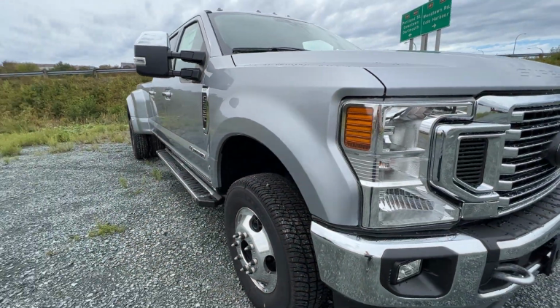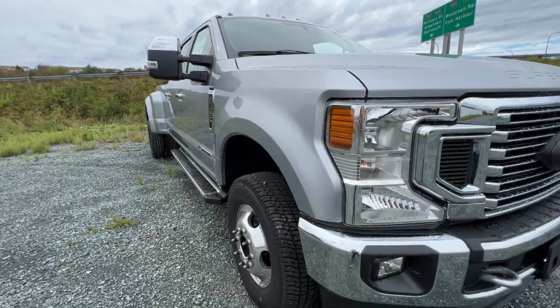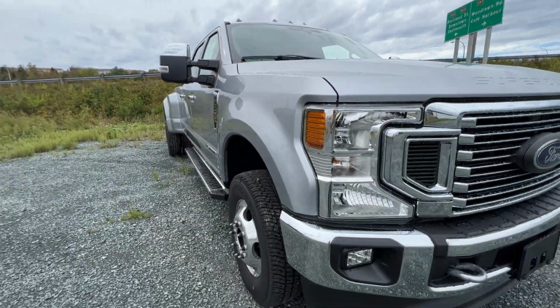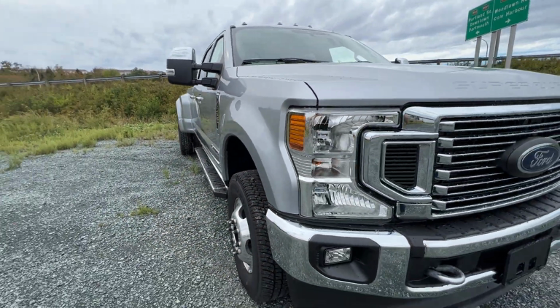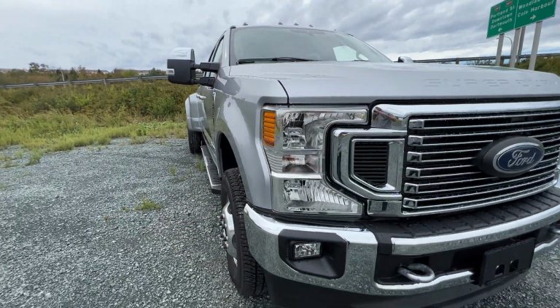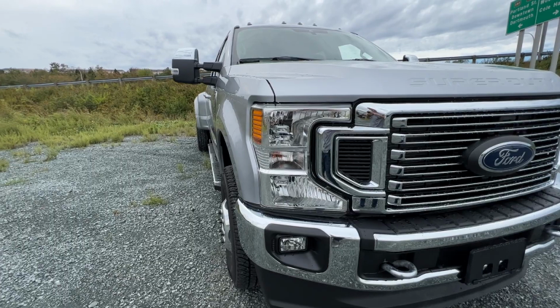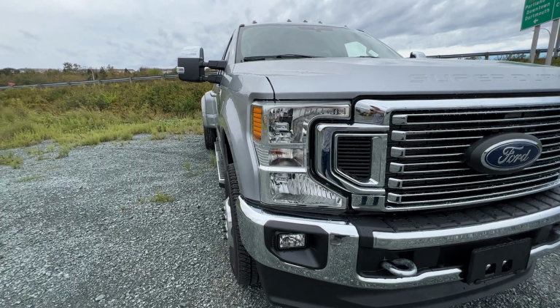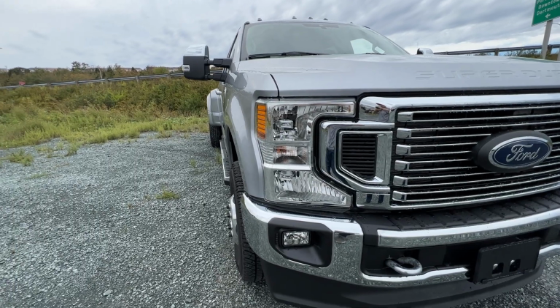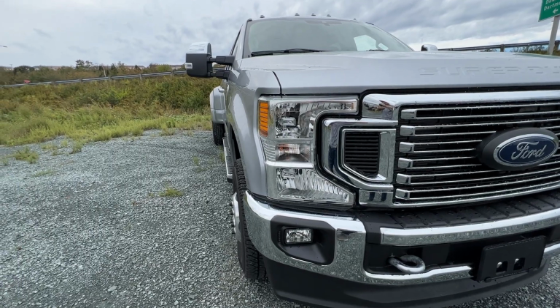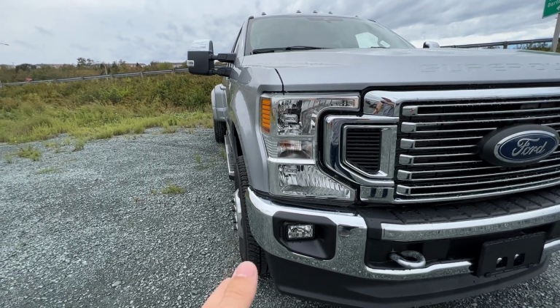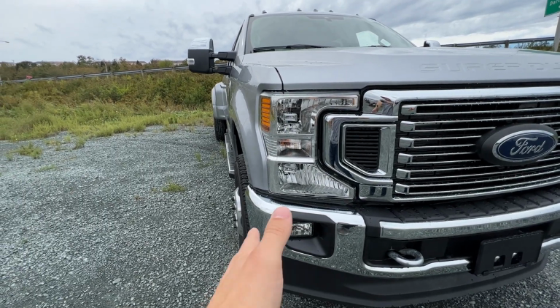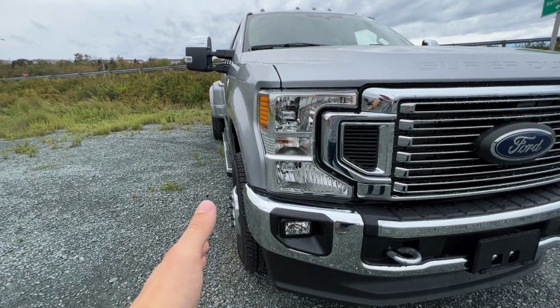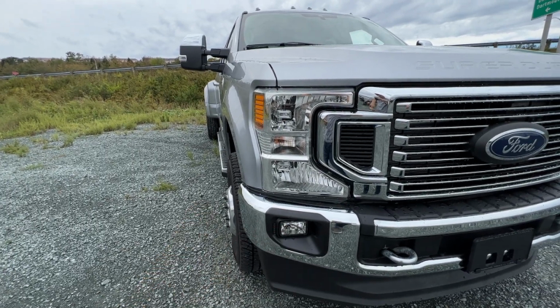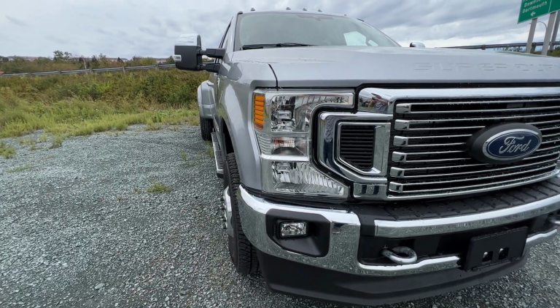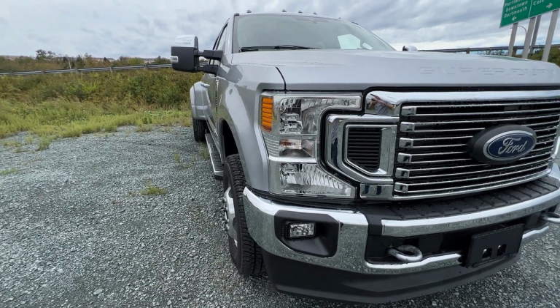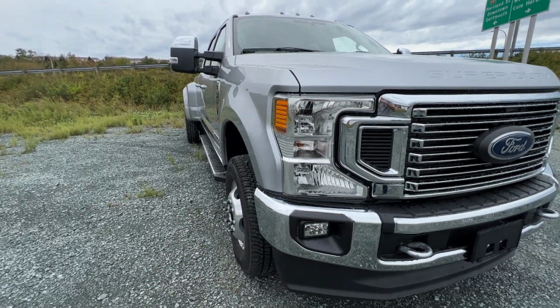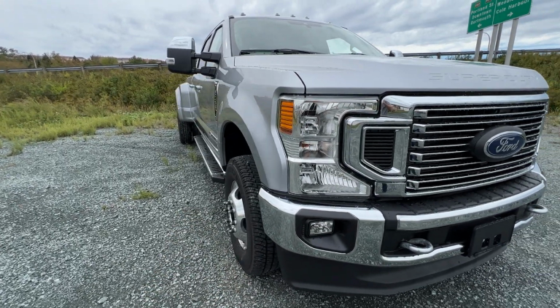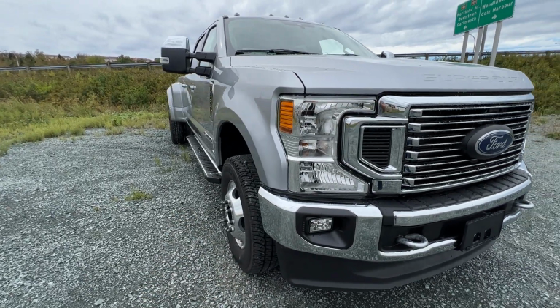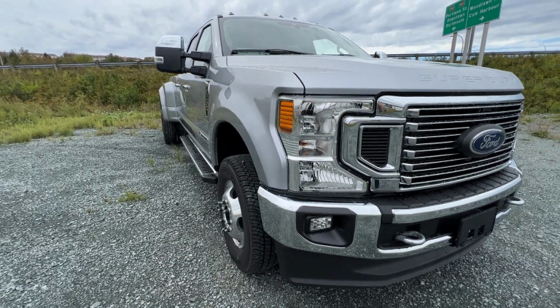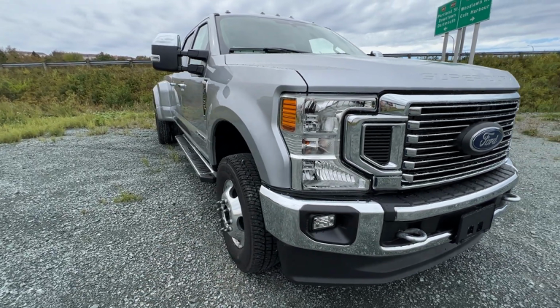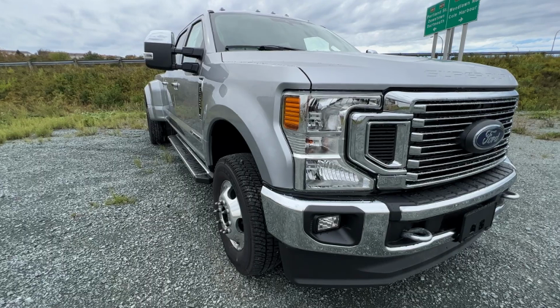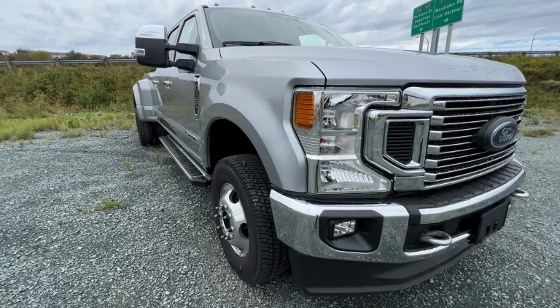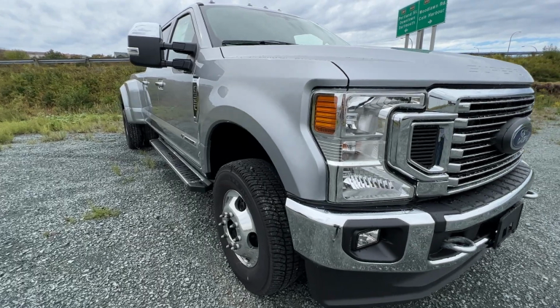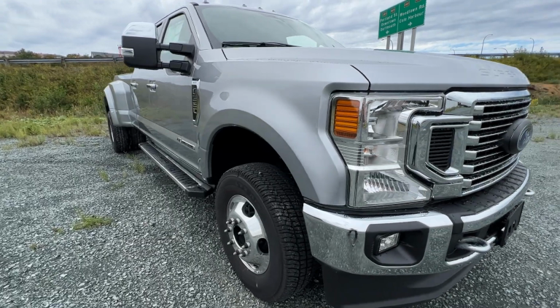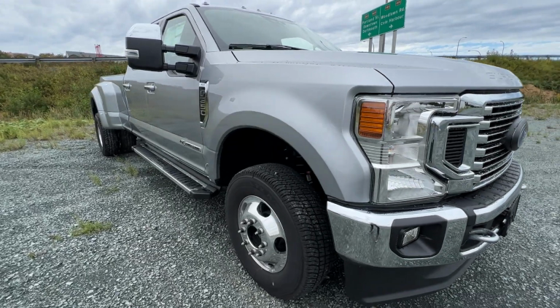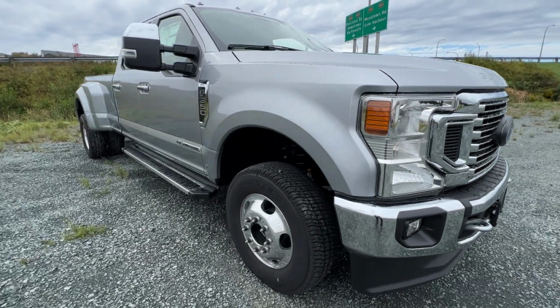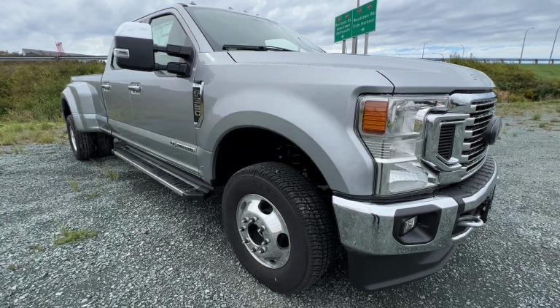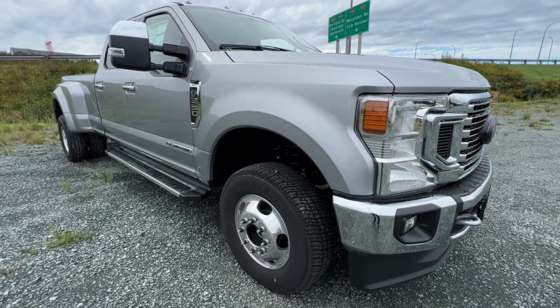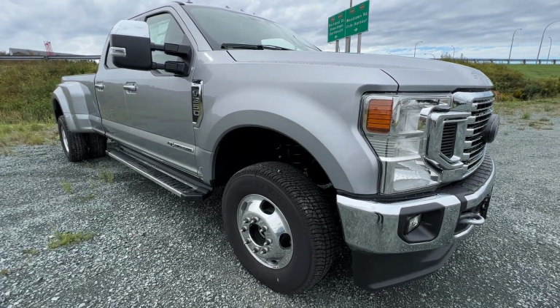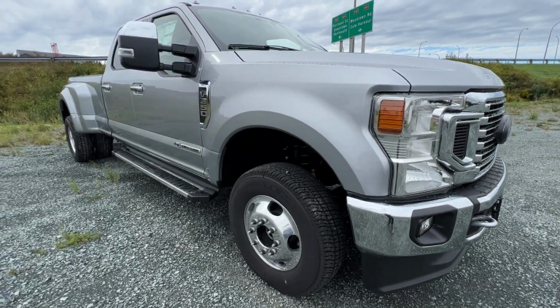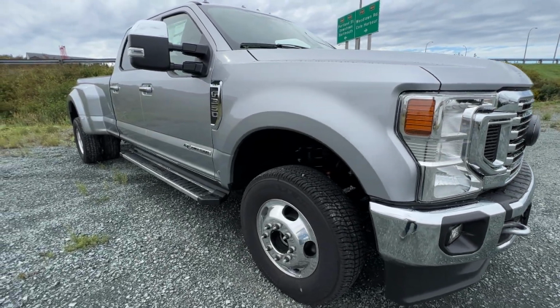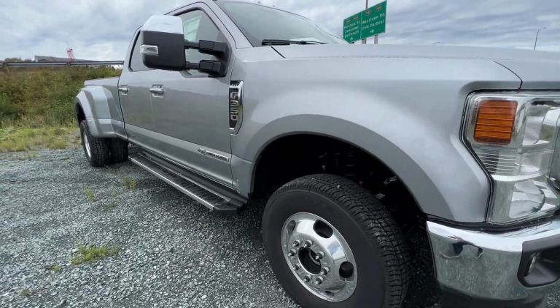This is an F-350. If you get an F-450, you get the wider front end — the front axle sticks a little bit farther — but this is the standard axle width for the F-350.